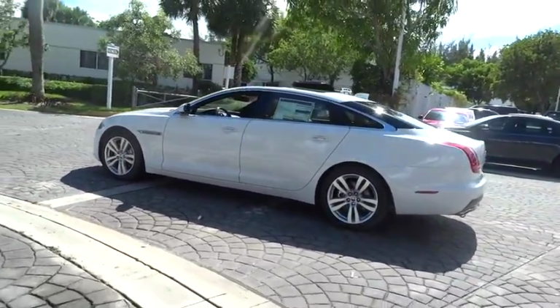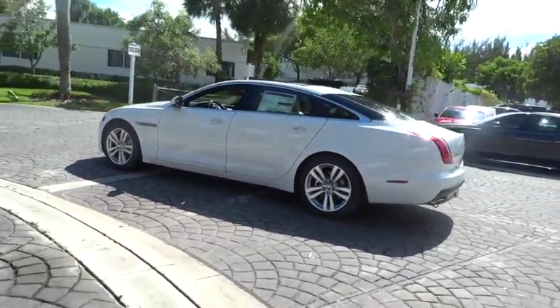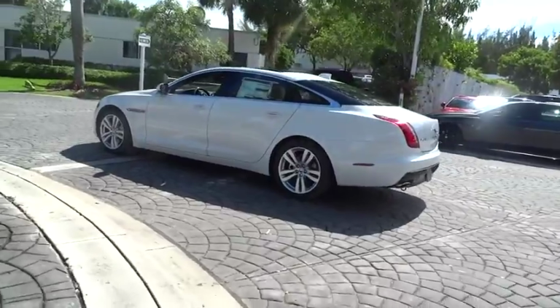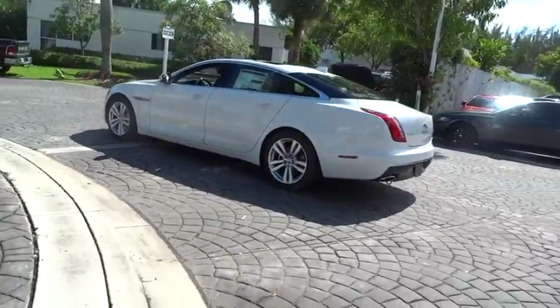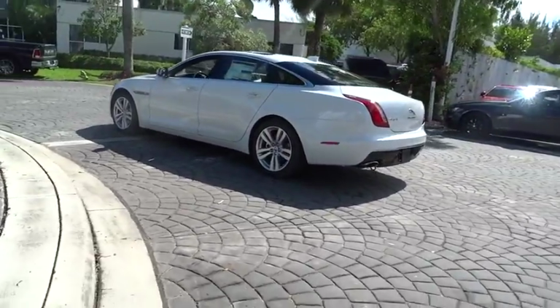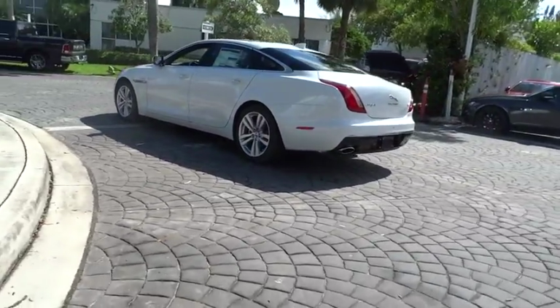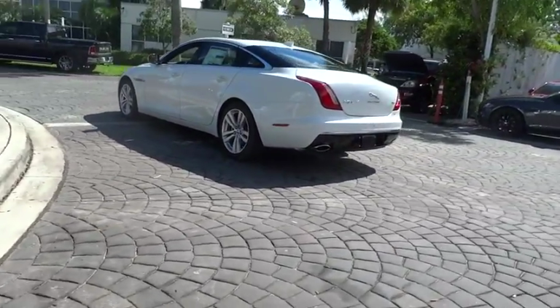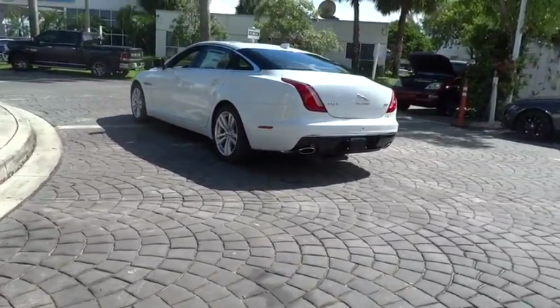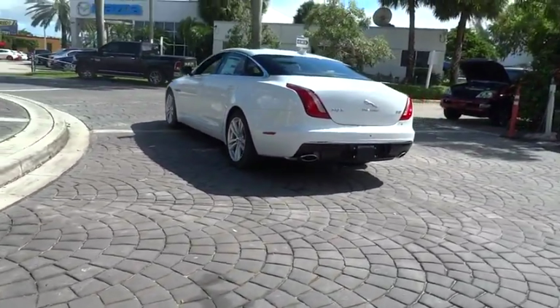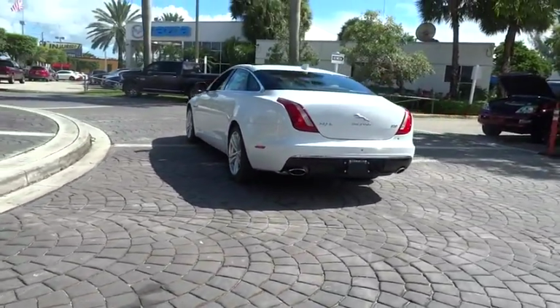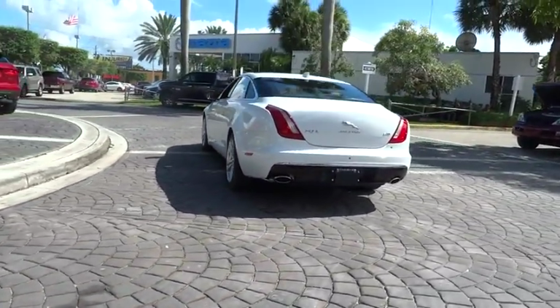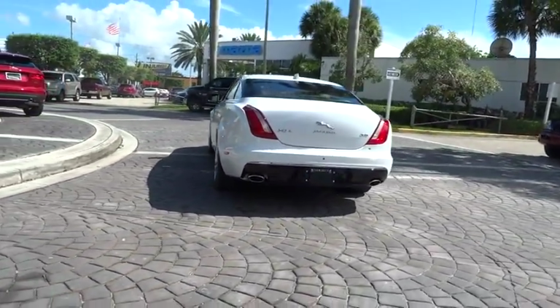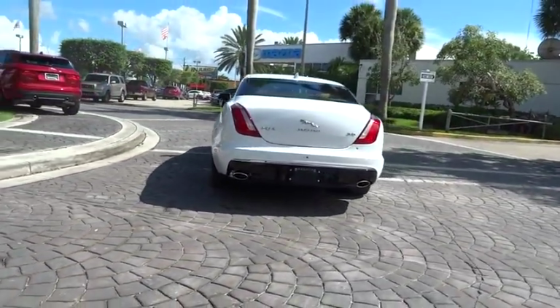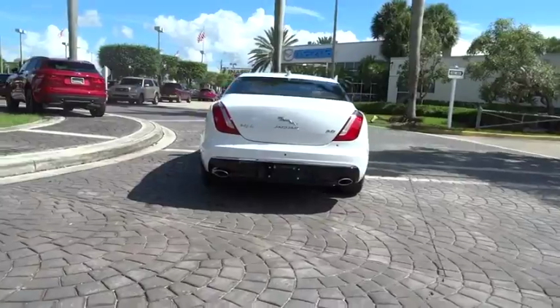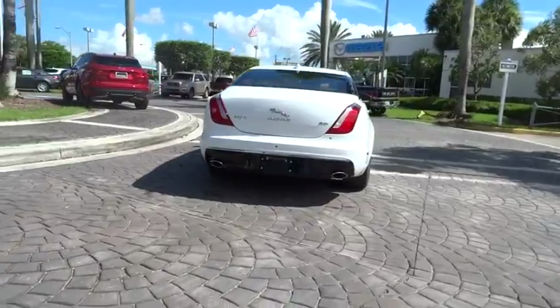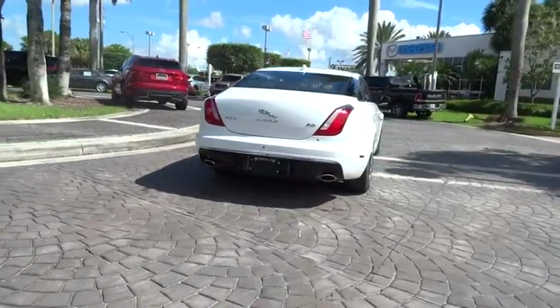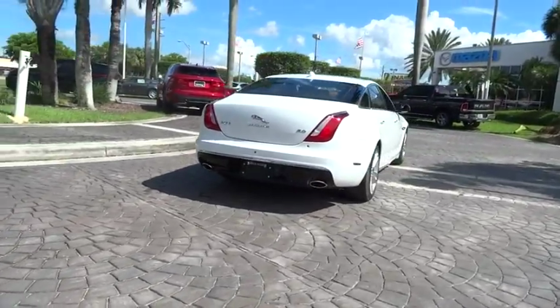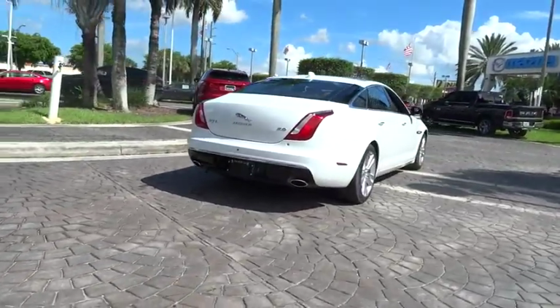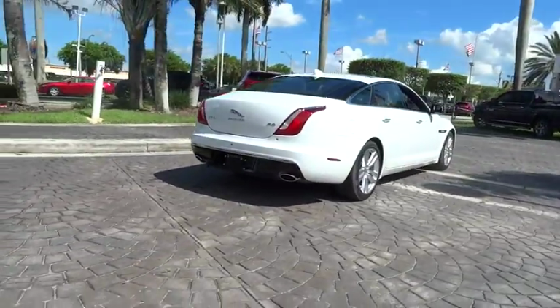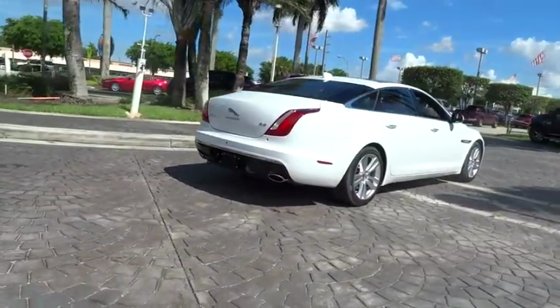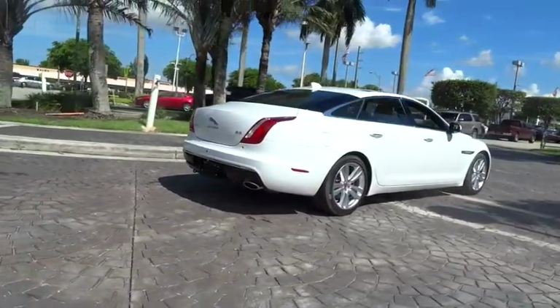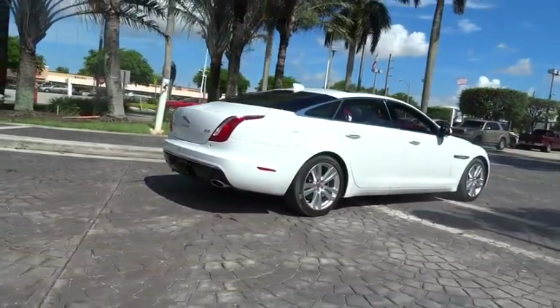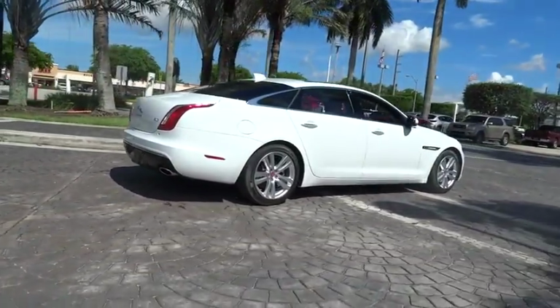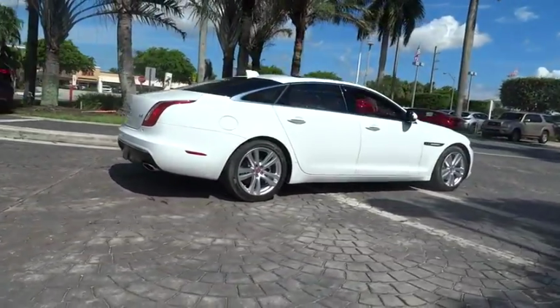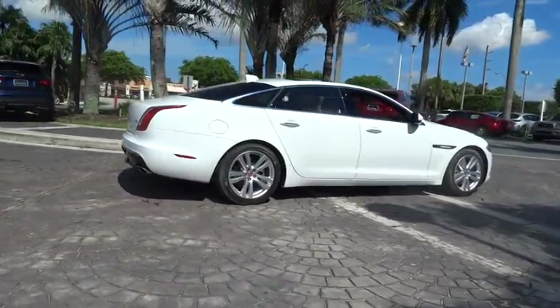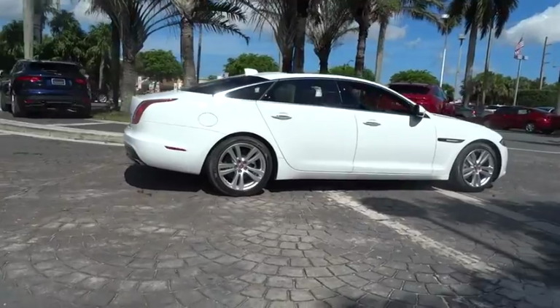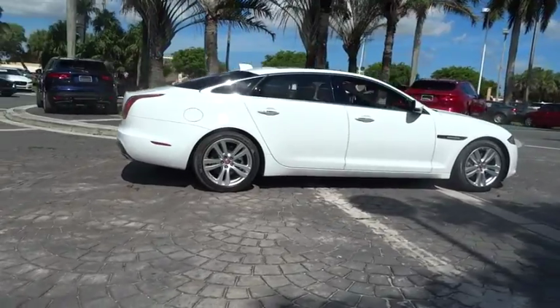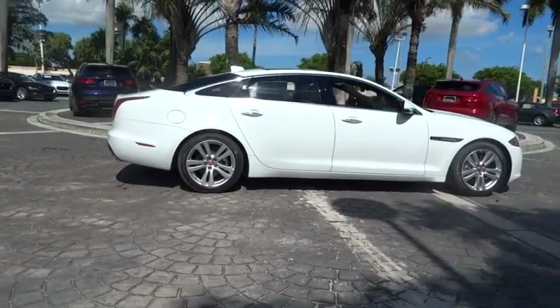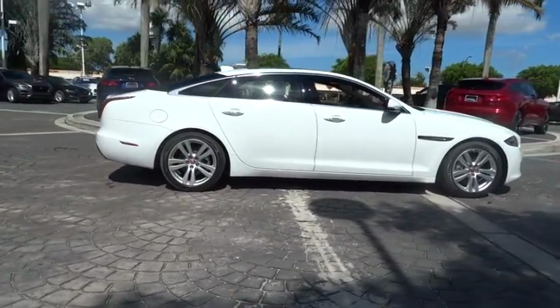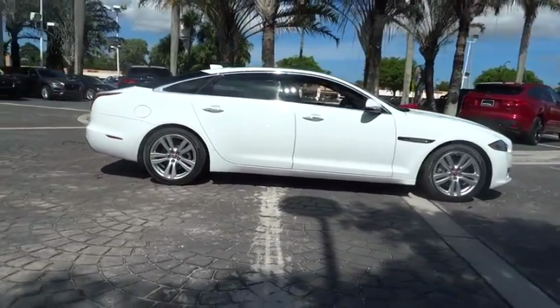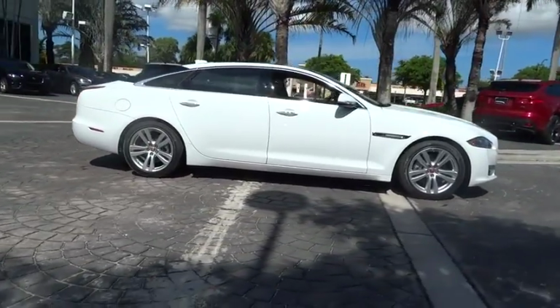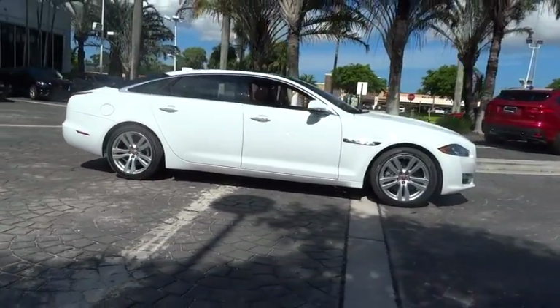Here are some of this vehicle's great options: traction control, power passenger seat, leather-wrapped steering wheel, dual airbags, alloy wheels, power steering, four-wheel disc brakes, active suspension system, universal garage door opener.